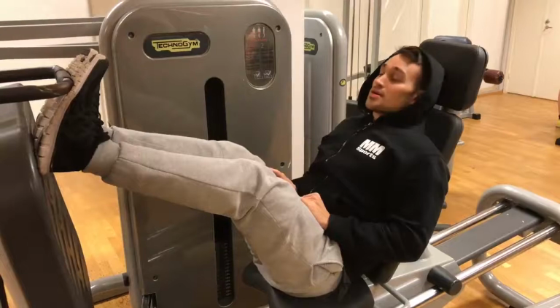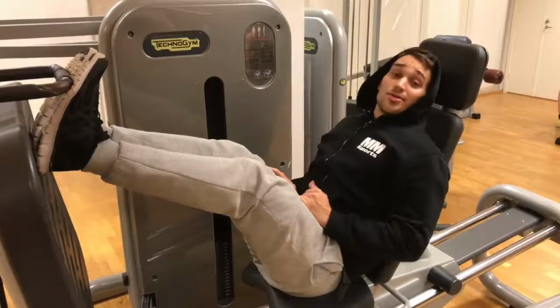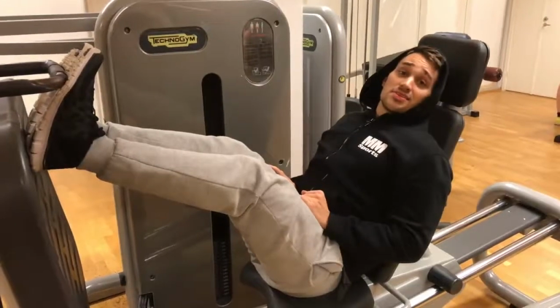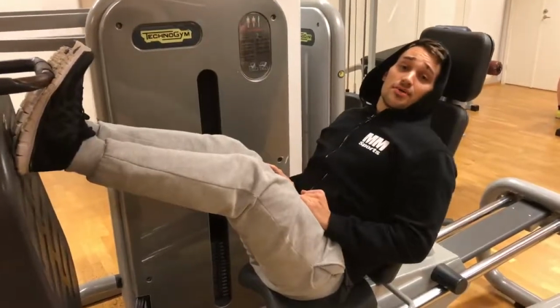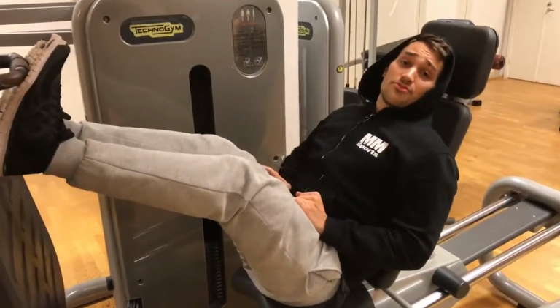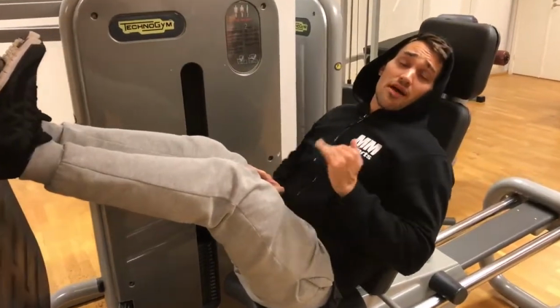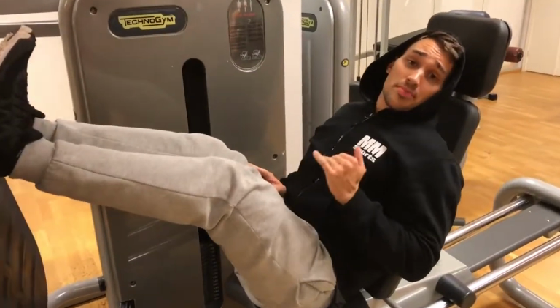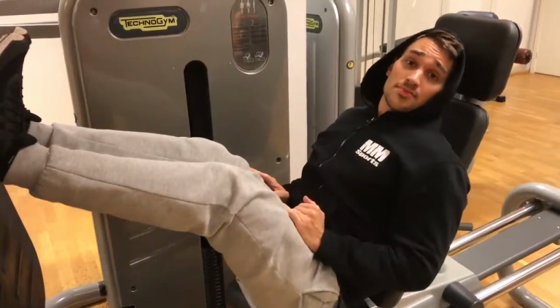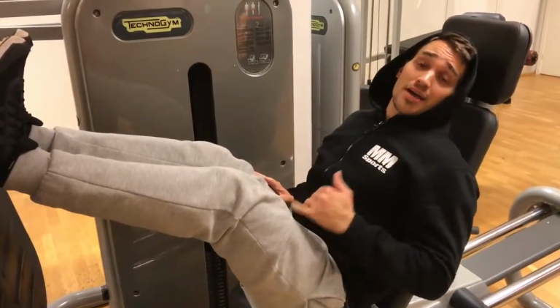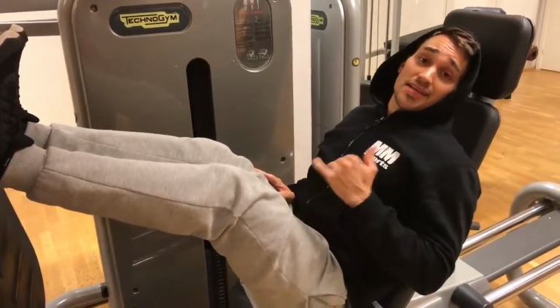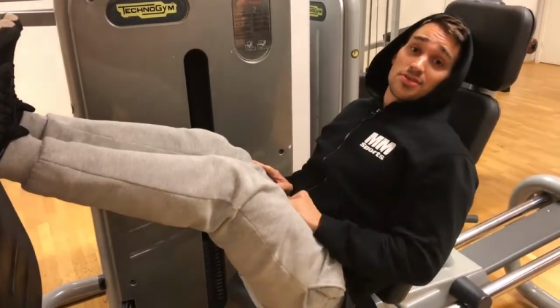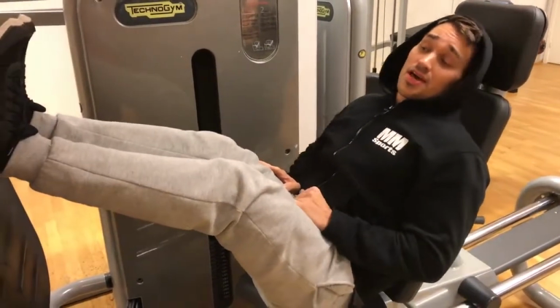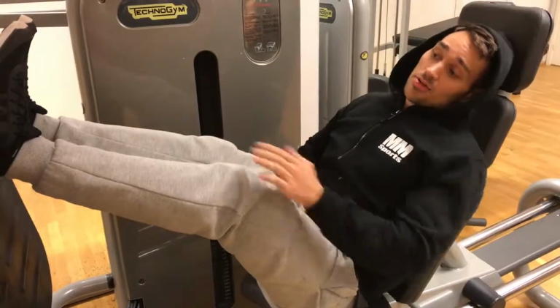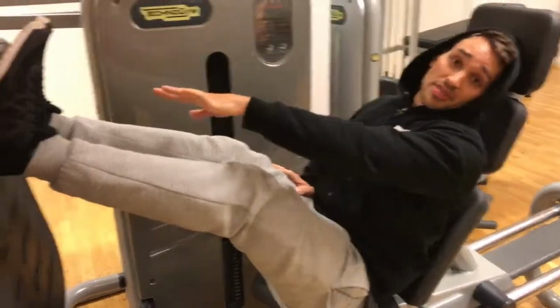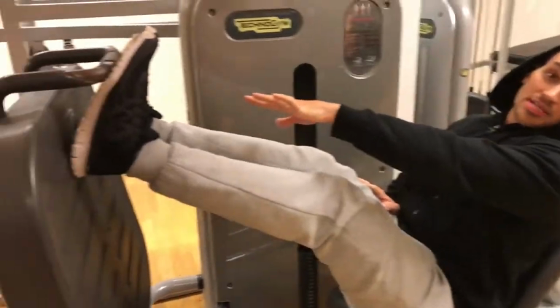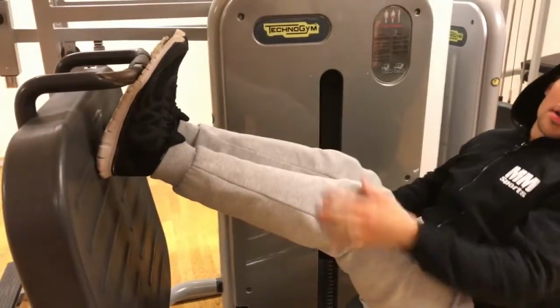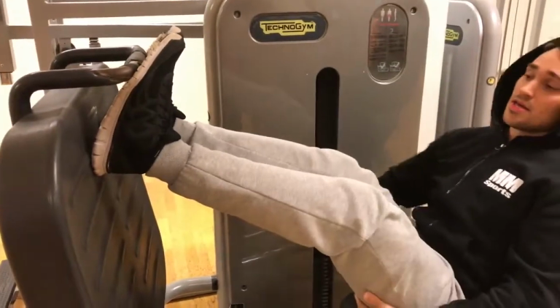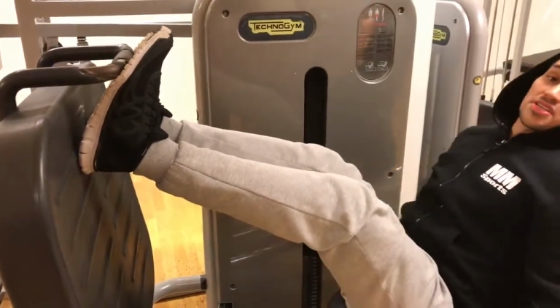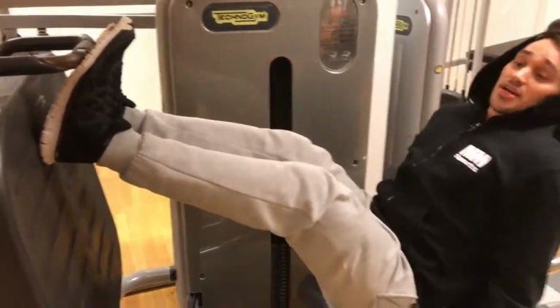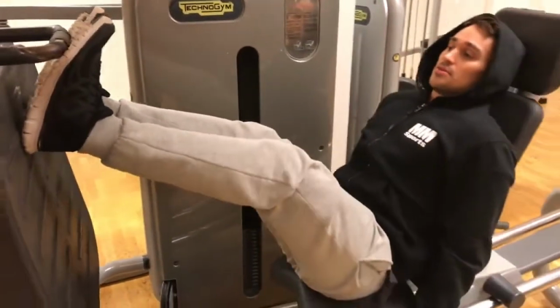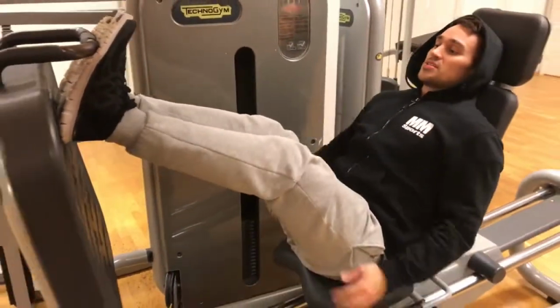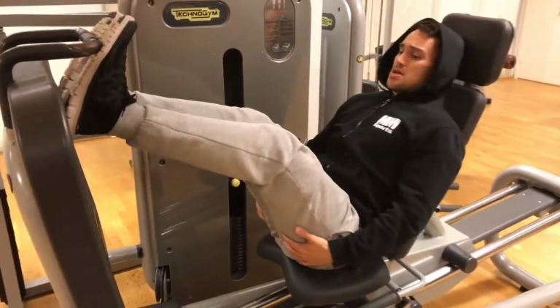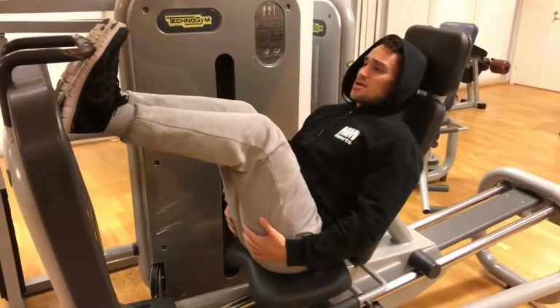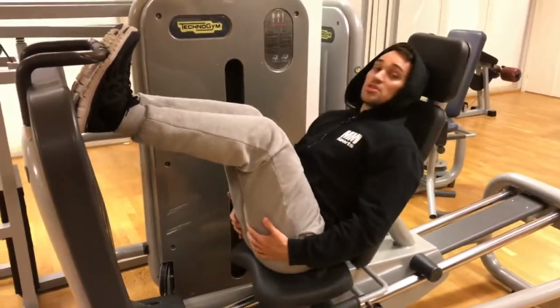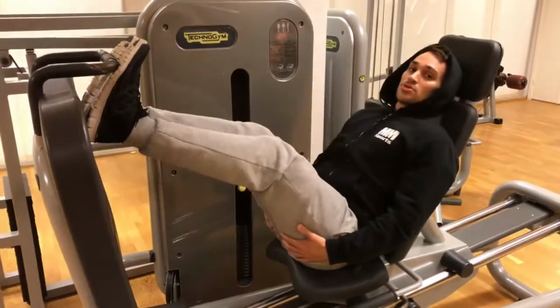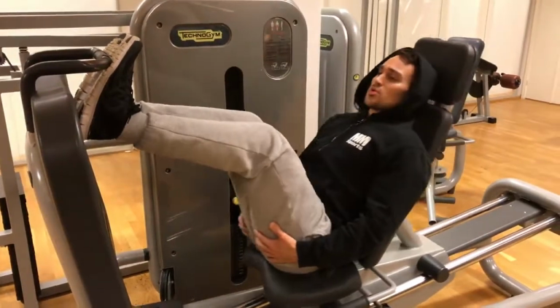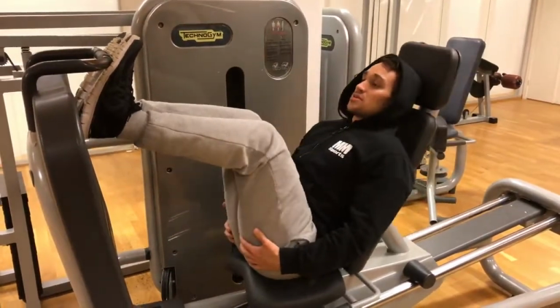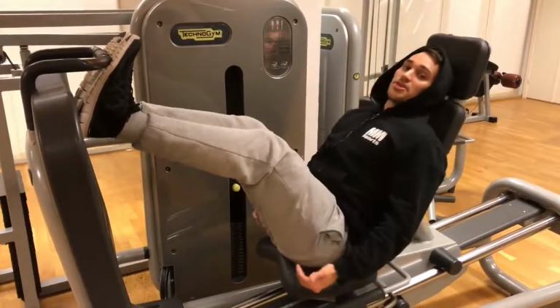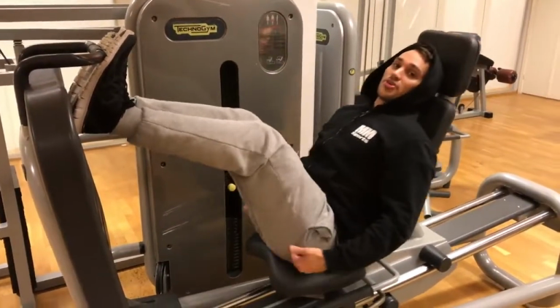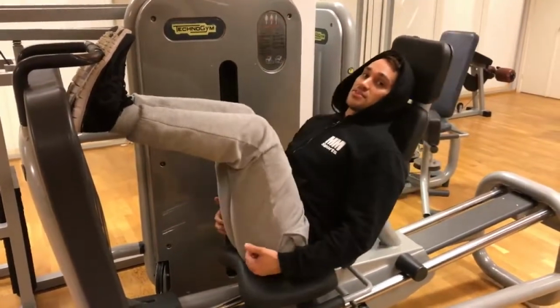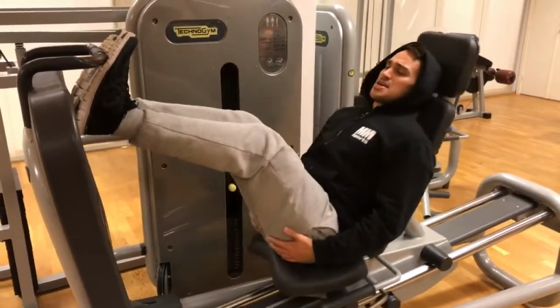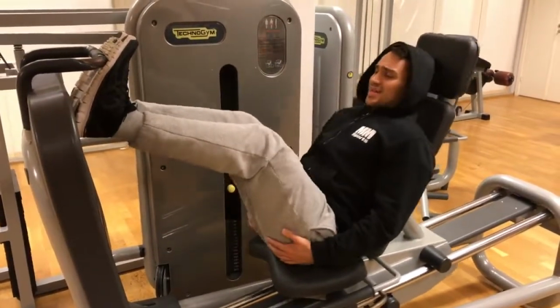Hello guys, if you want to have a big butt — like big ass muscles — hold your feet up like this and check this out. Do like this, only small ones, only small ones. They interact your ass like this.